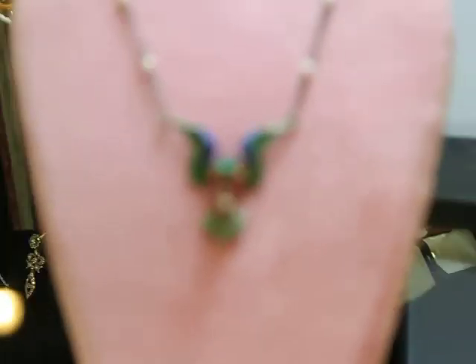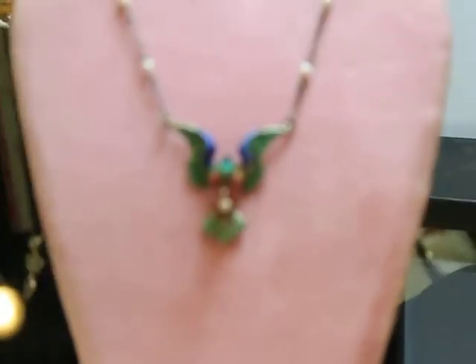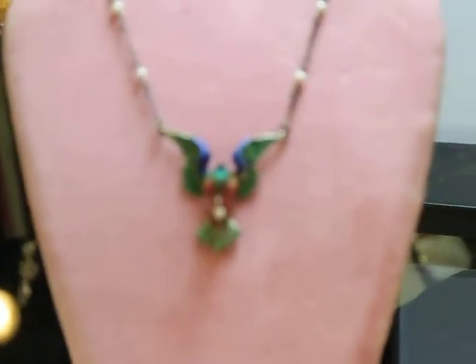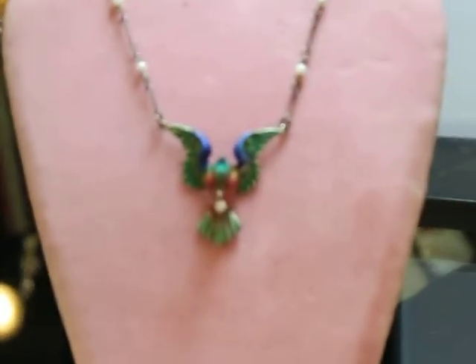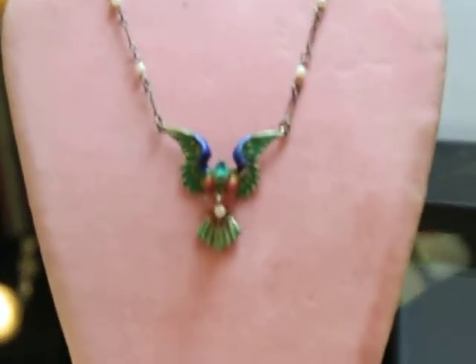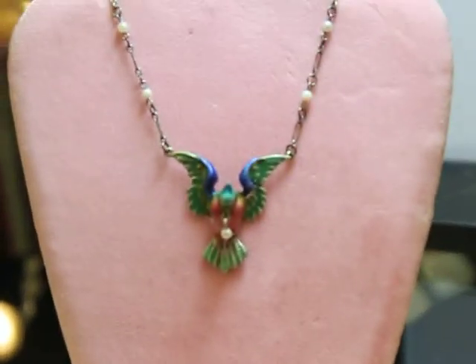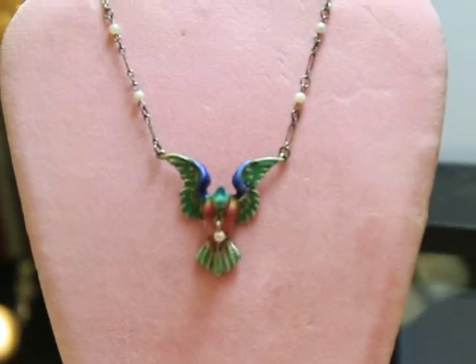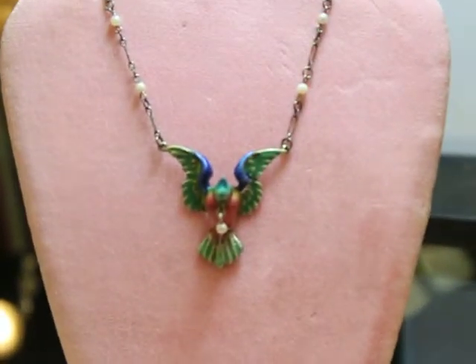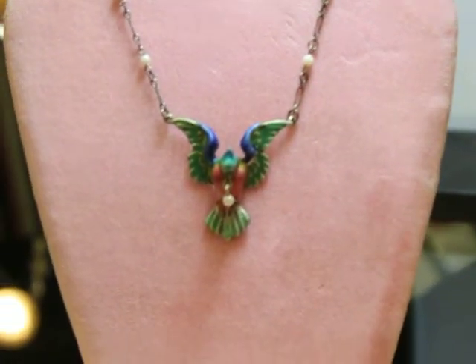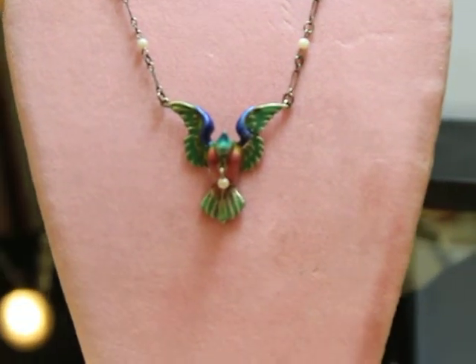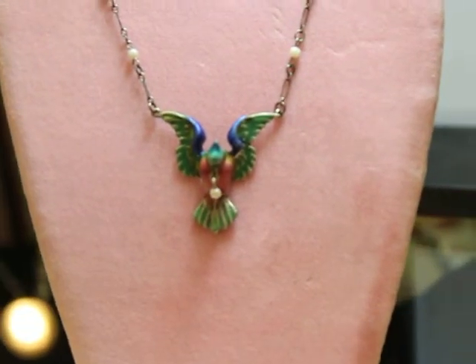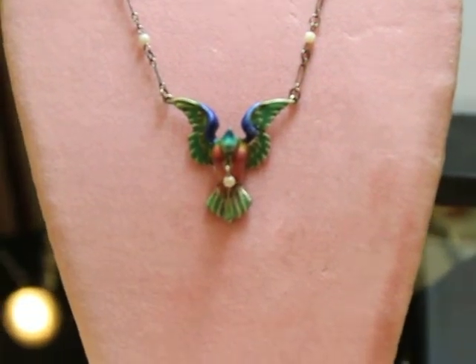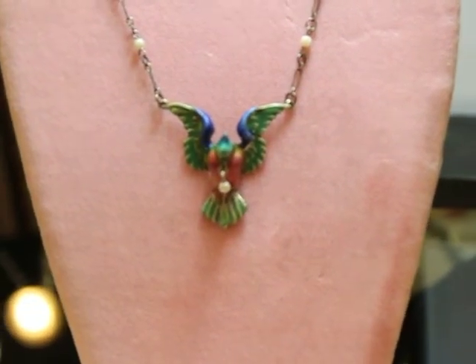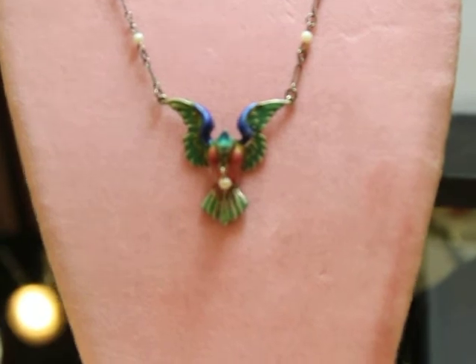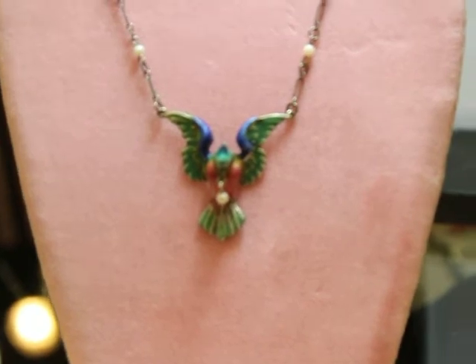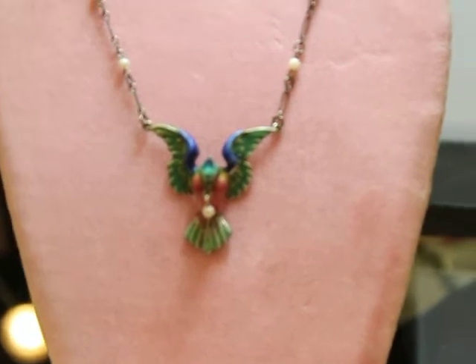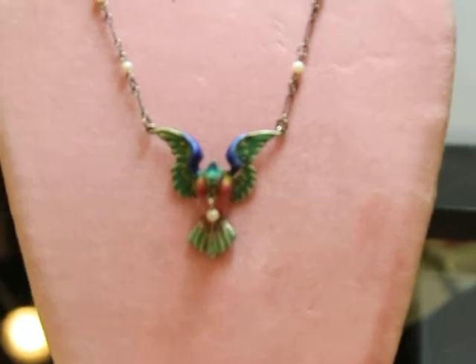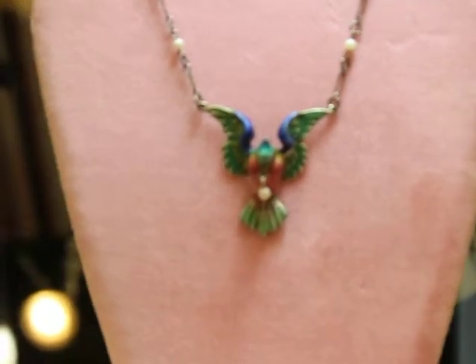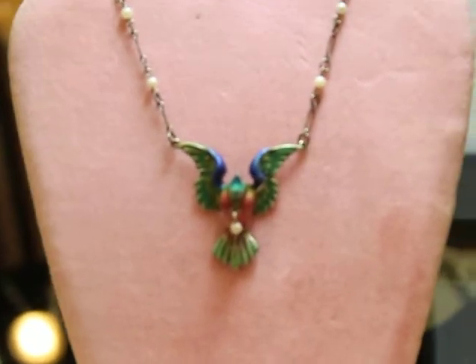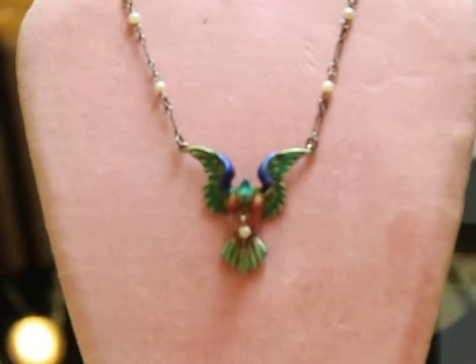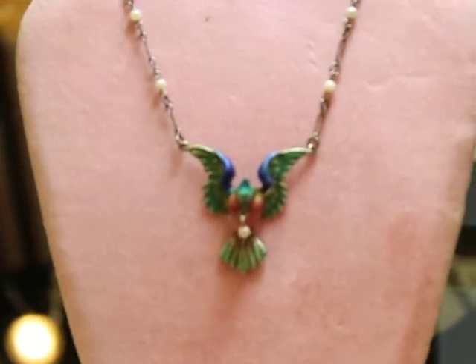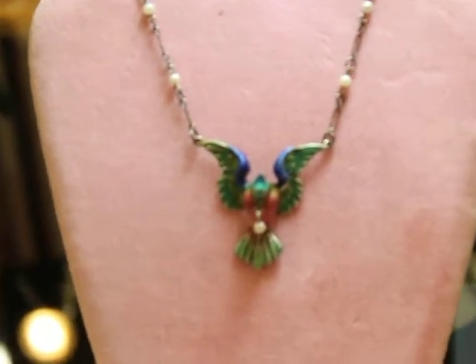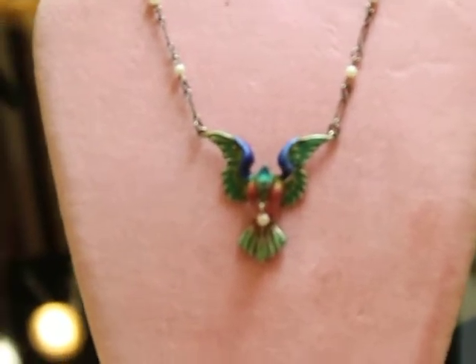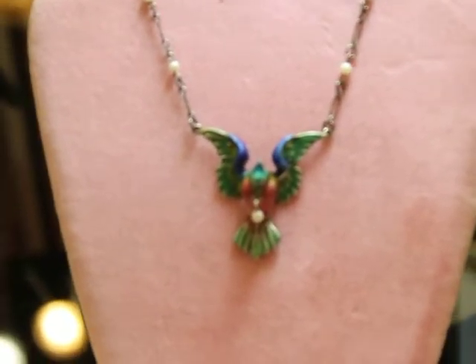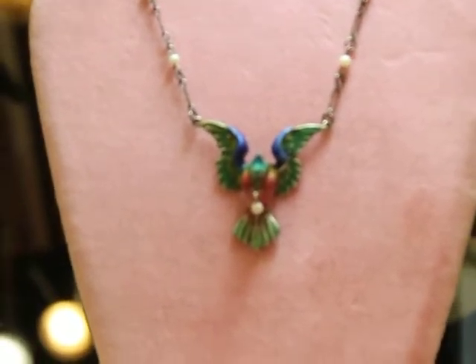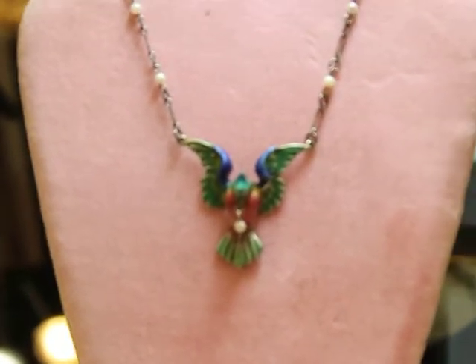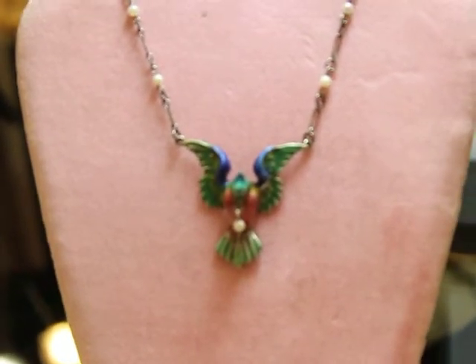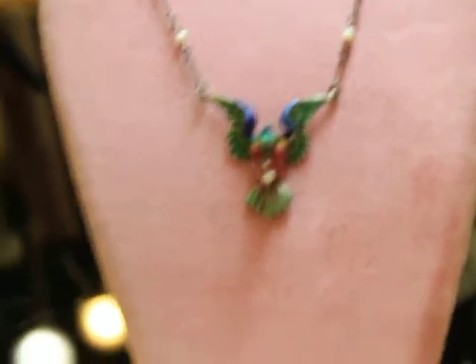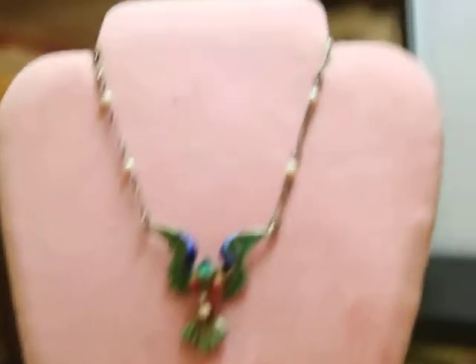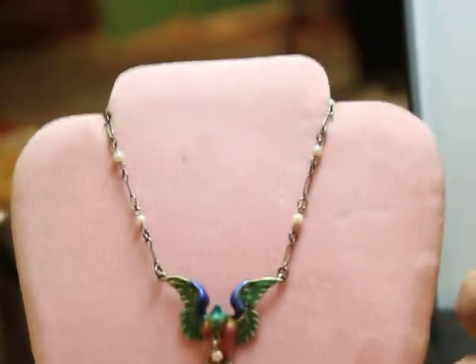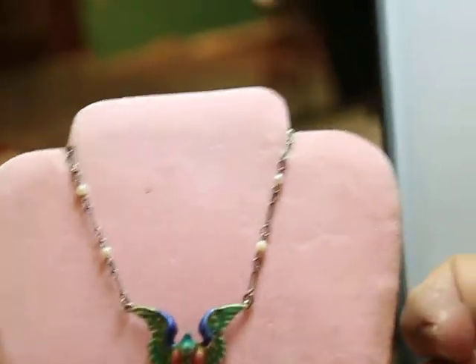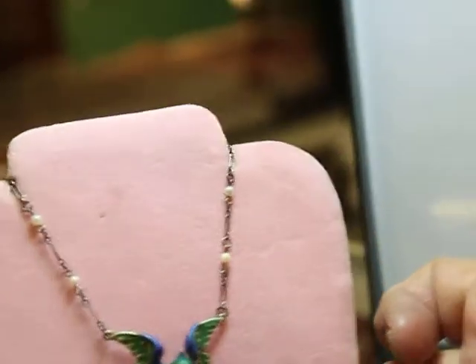It's a soft finish enamel. It's hallmarked inside, Austro-Hungarian, and it's just got a real iridescence to the colors.